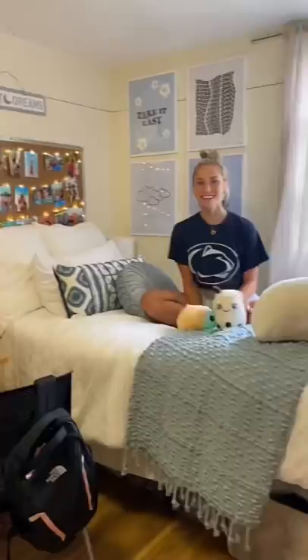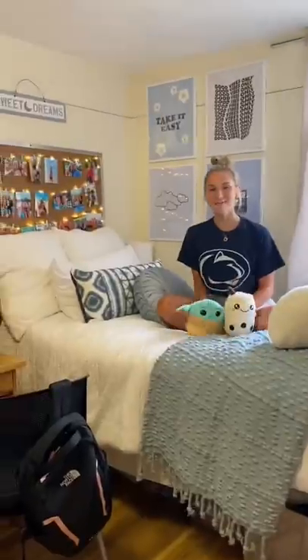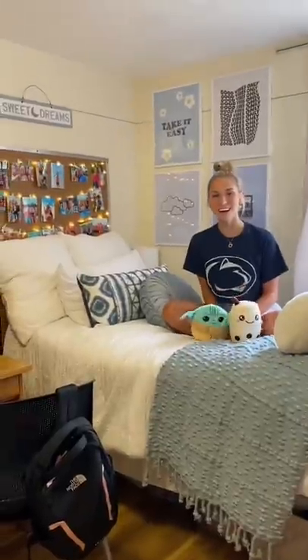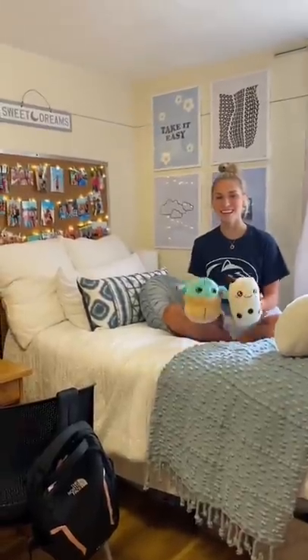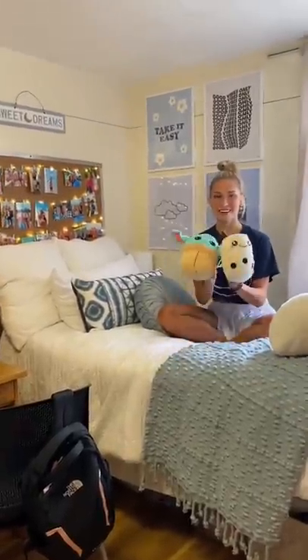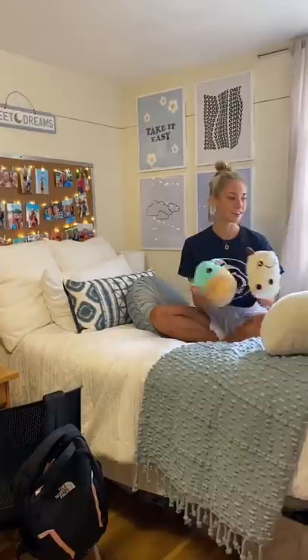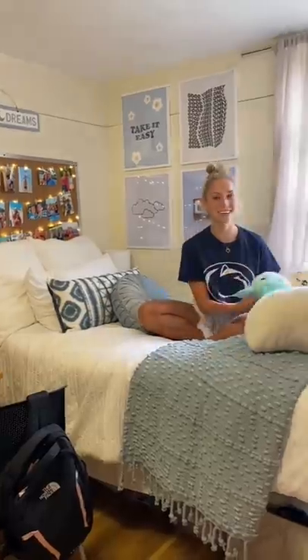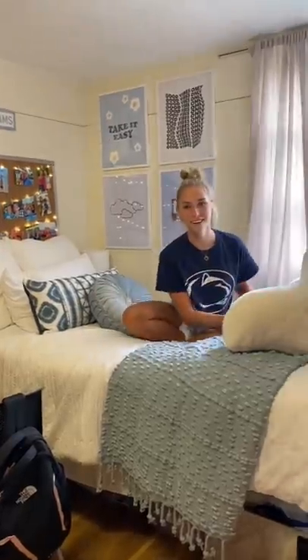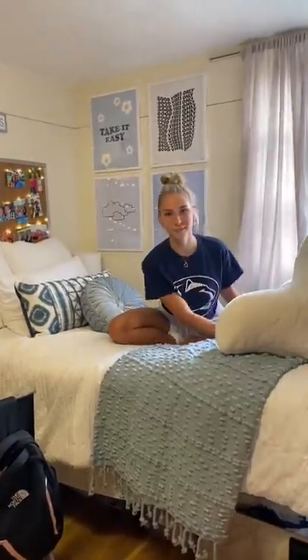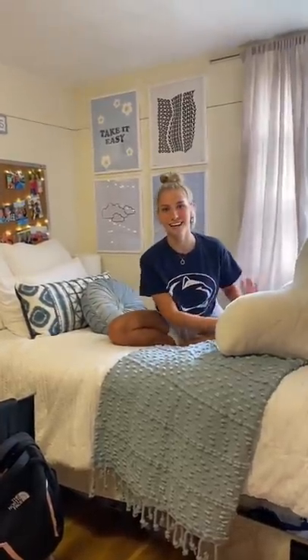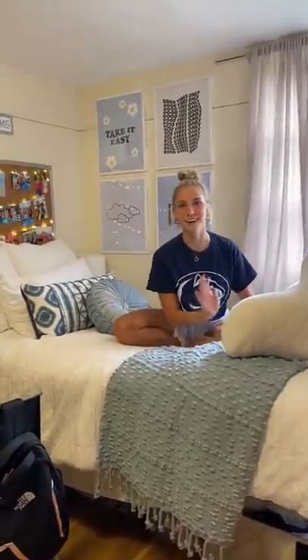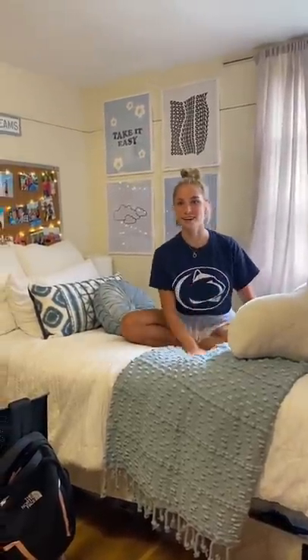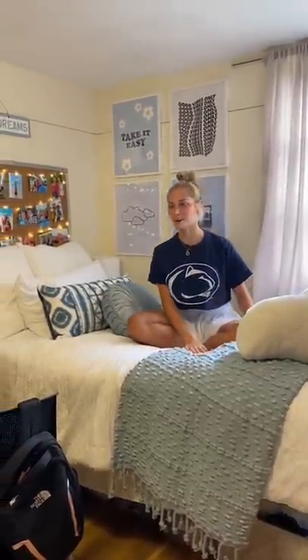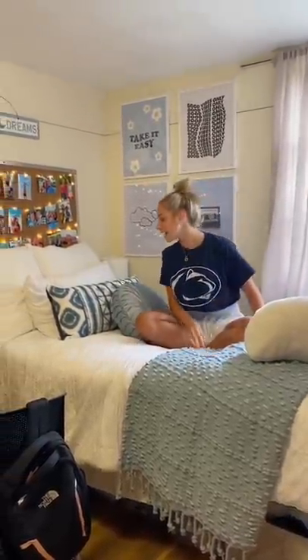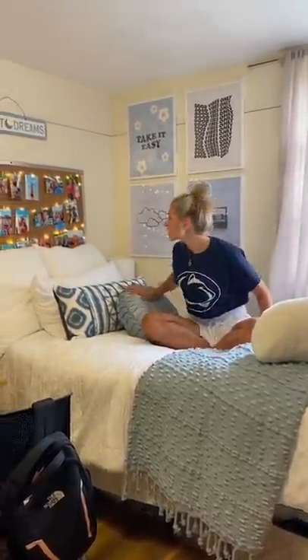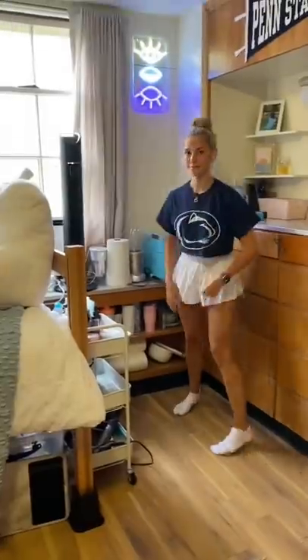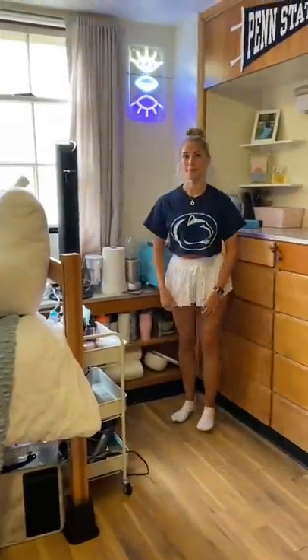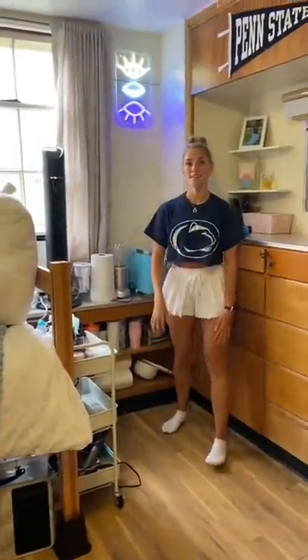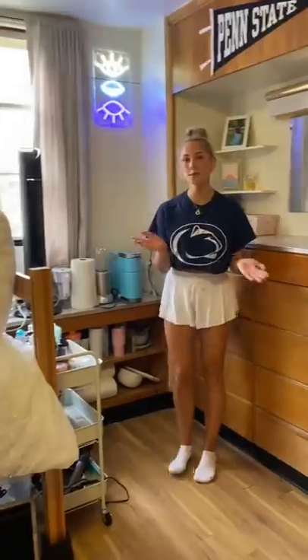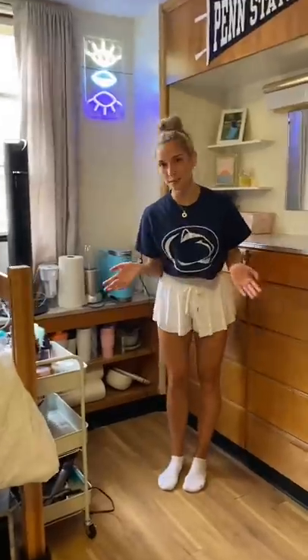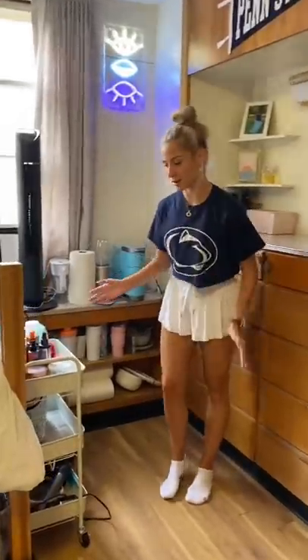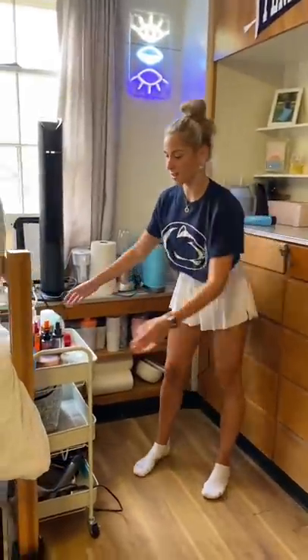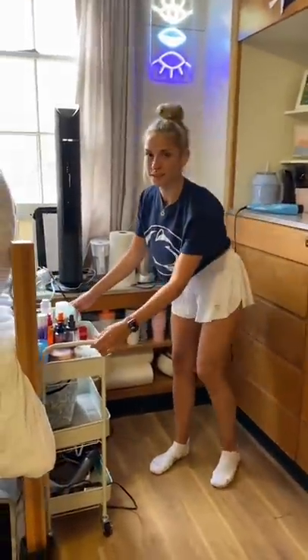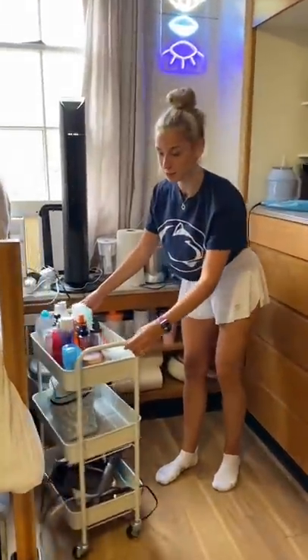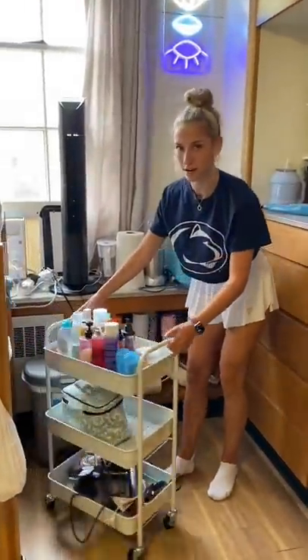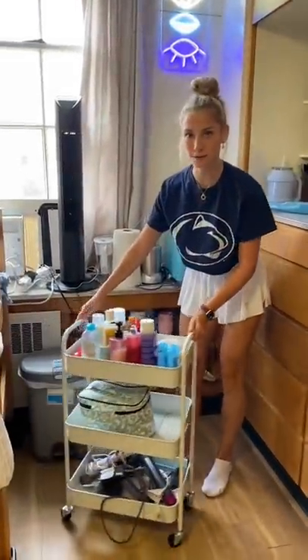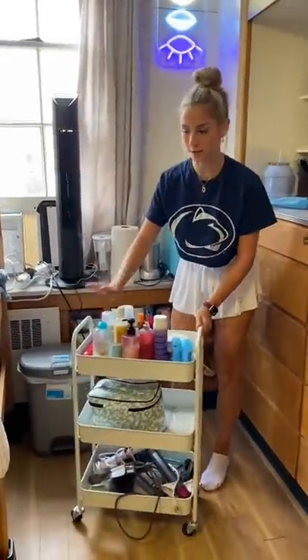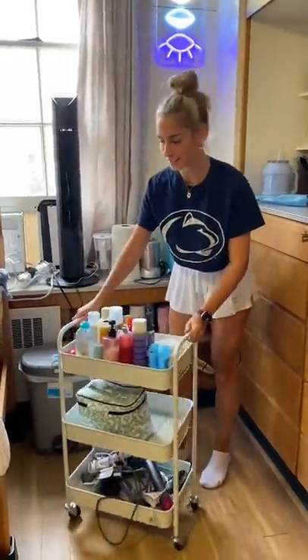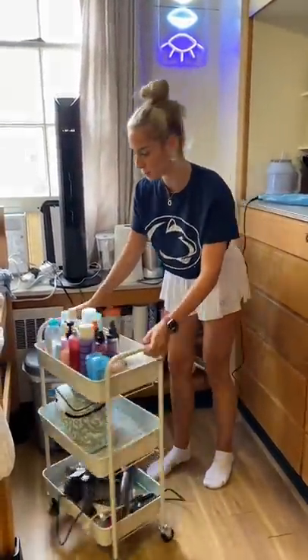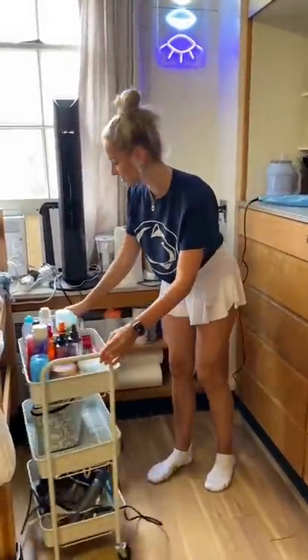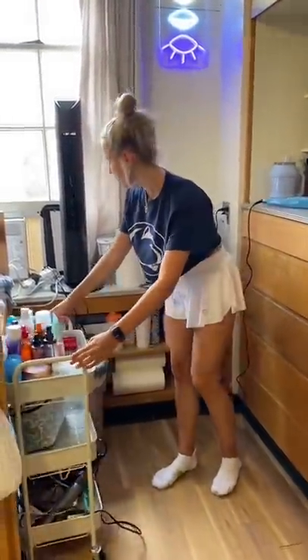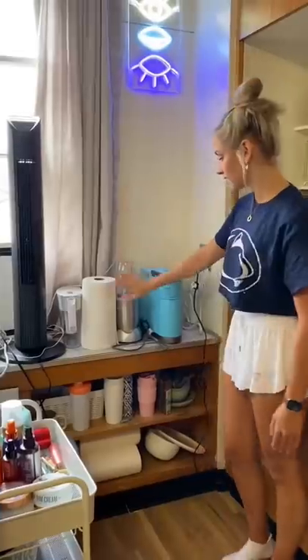This is my bed, it's very cozy — couldn't sleep last night, but we'll work on that. This is a work in progress; we have this nice rolling cart with all of my essentials.